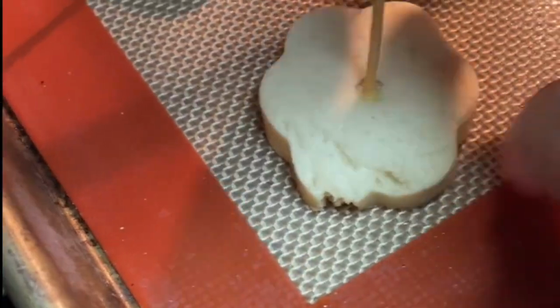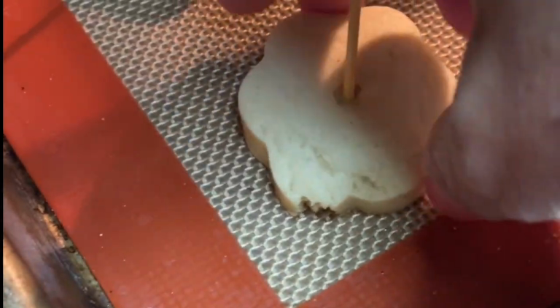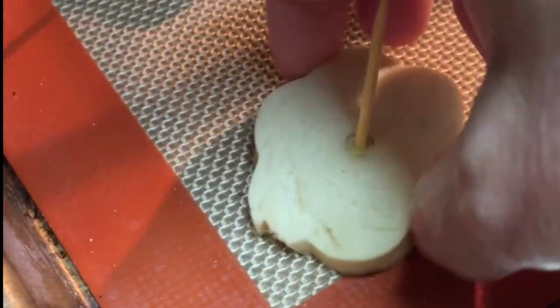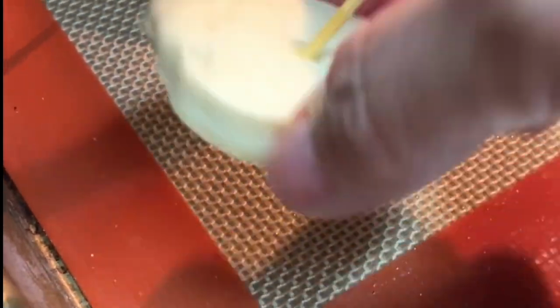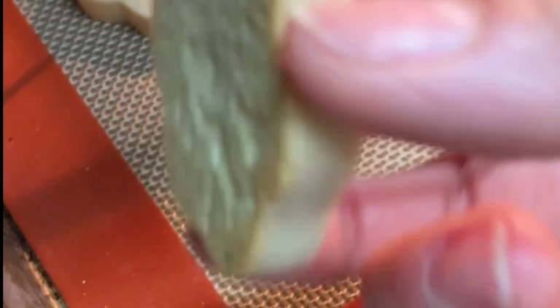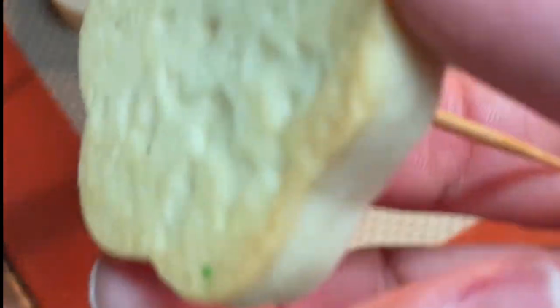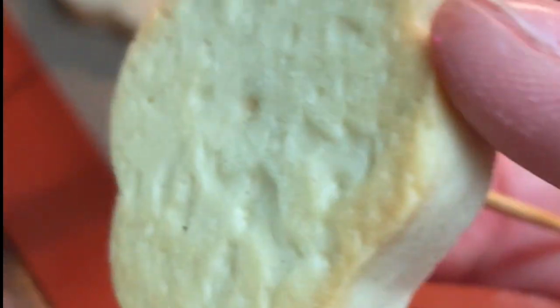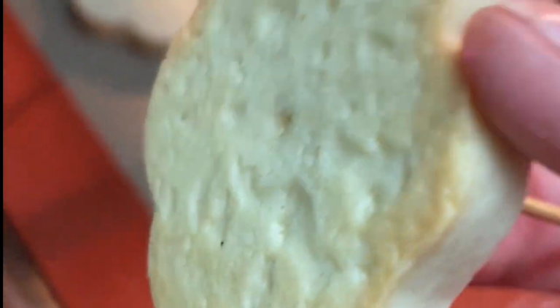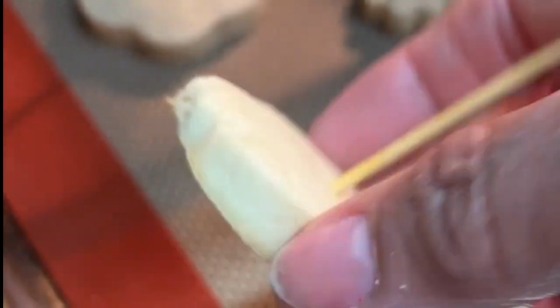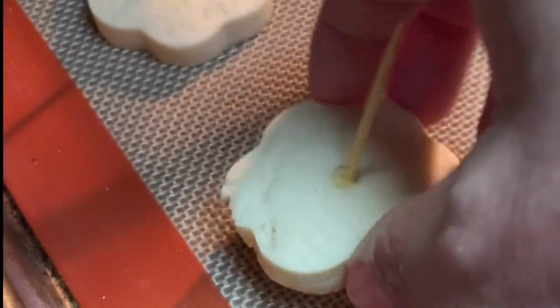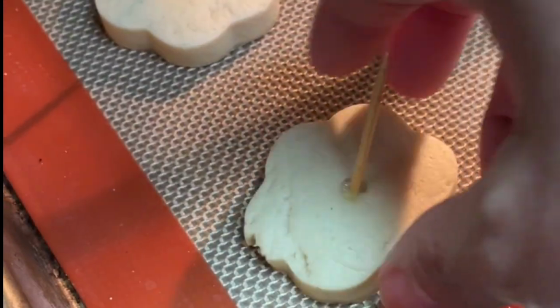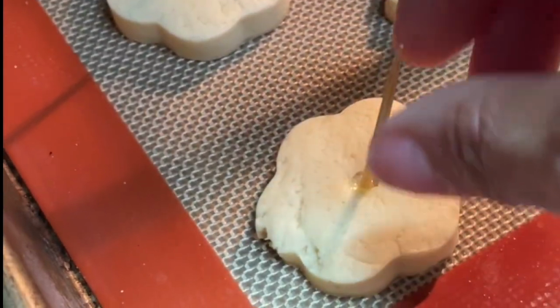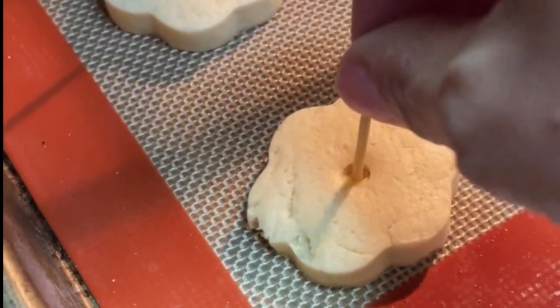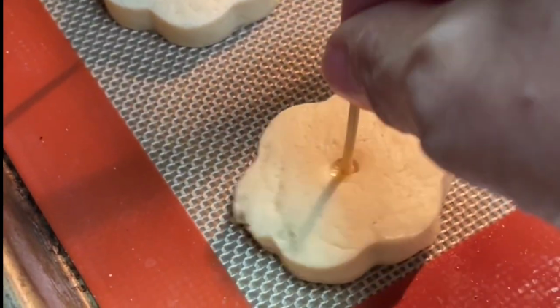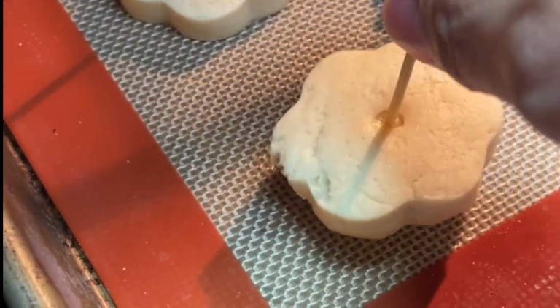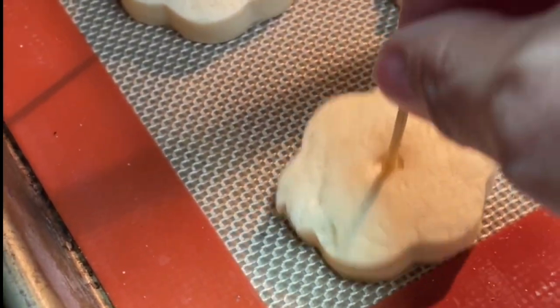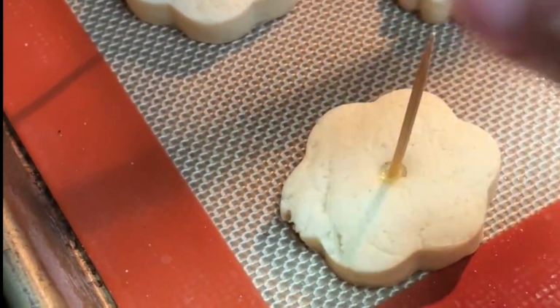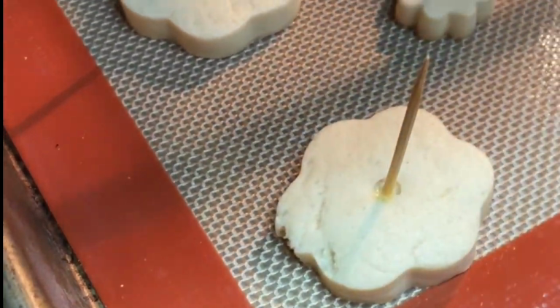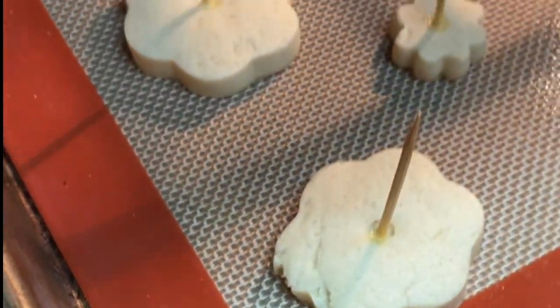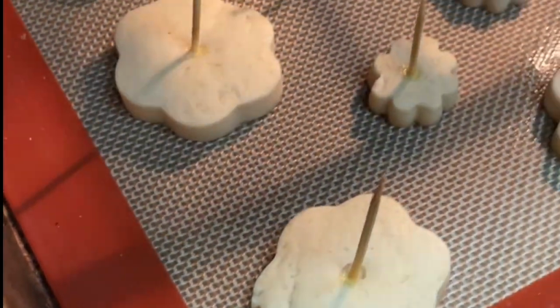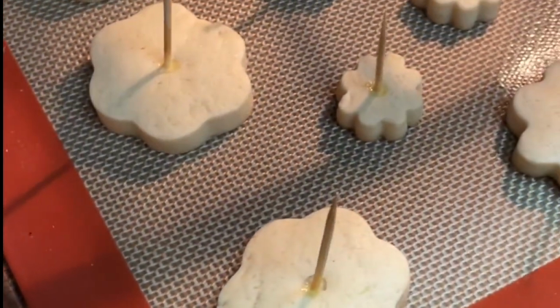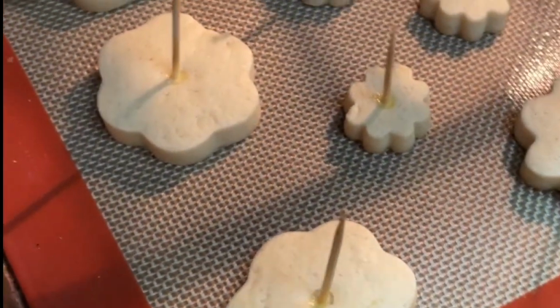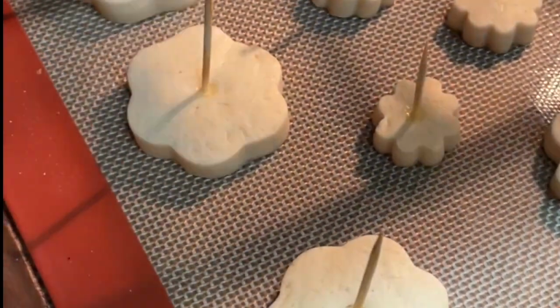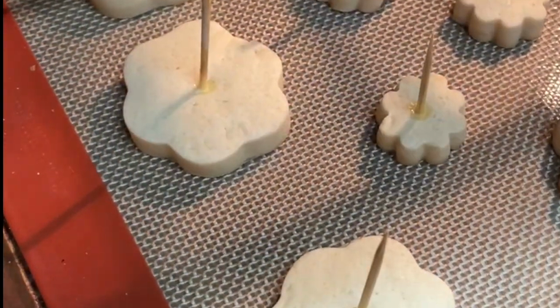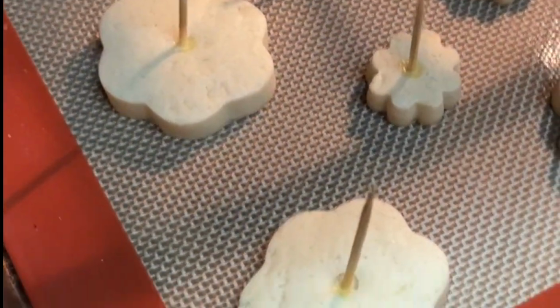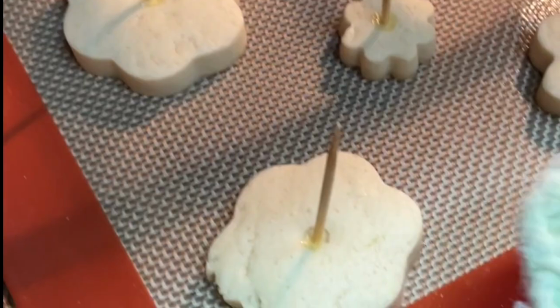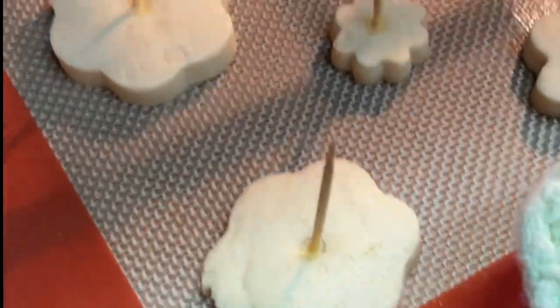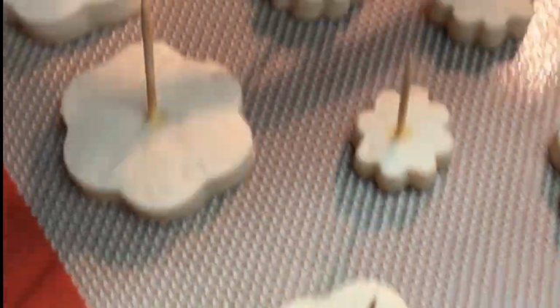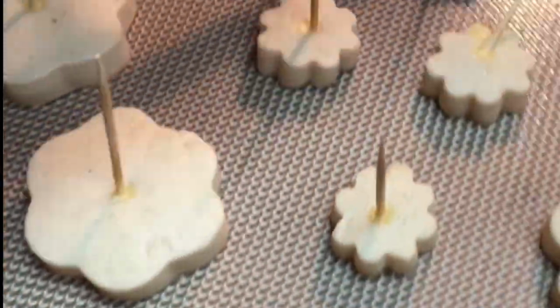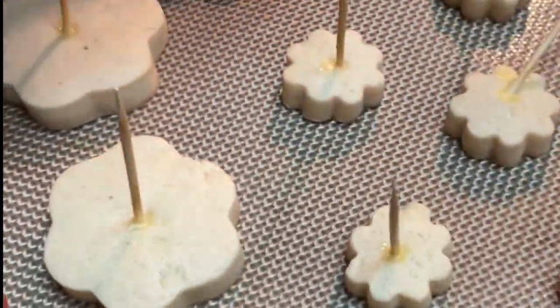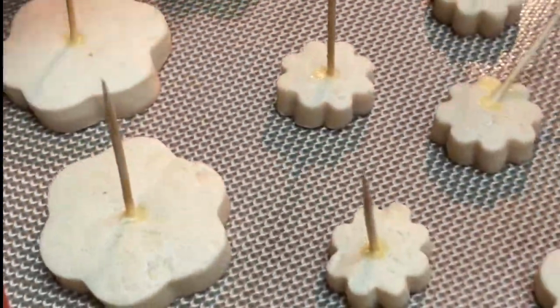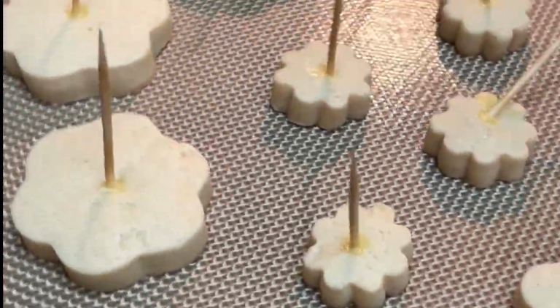I'm going to check my cookies and they look perfect, so I'm going to take them out and transfer them to a cooling rack.